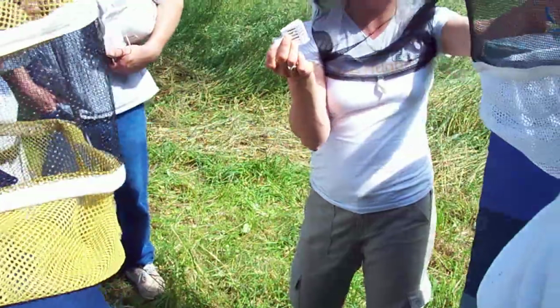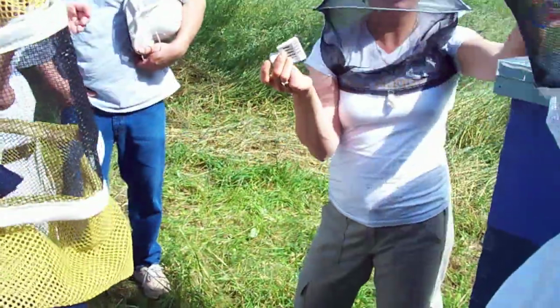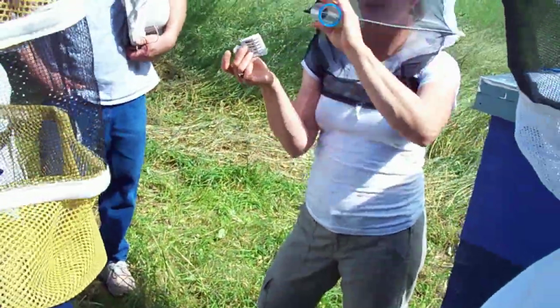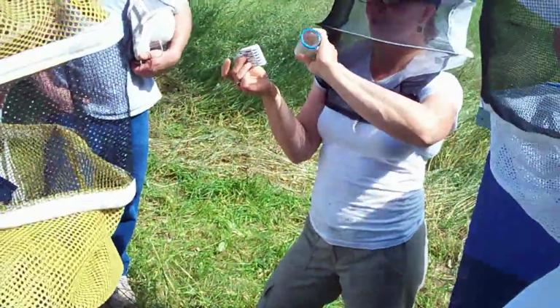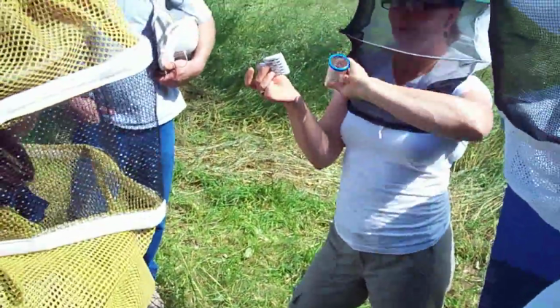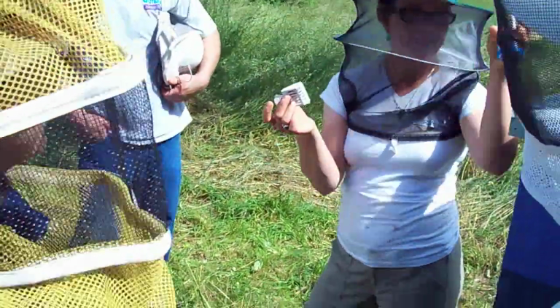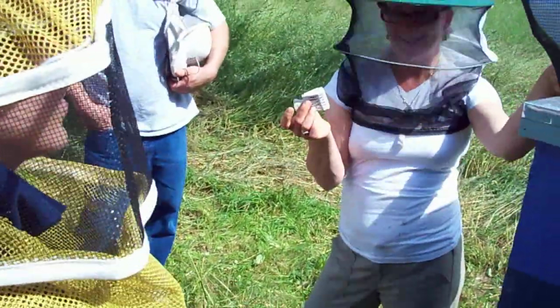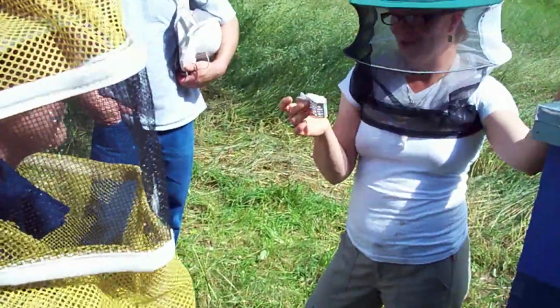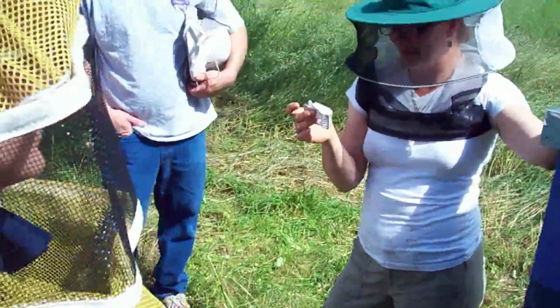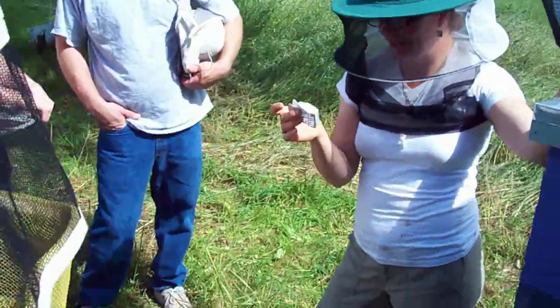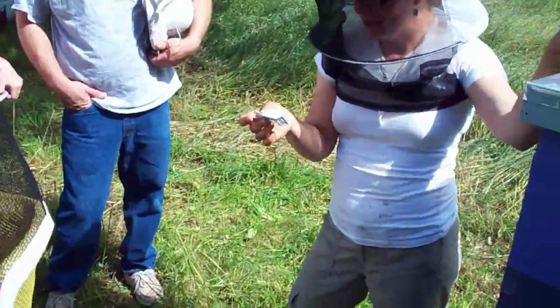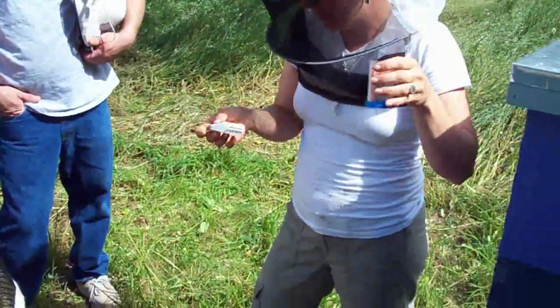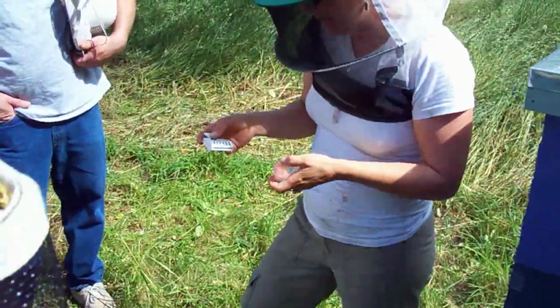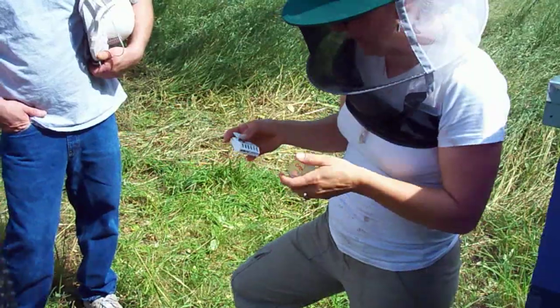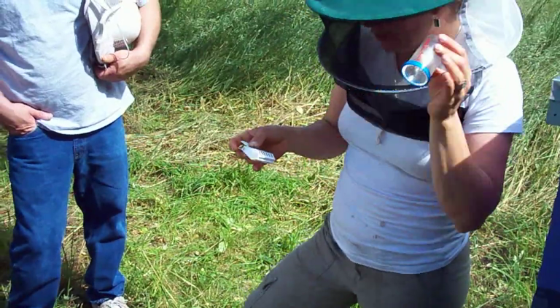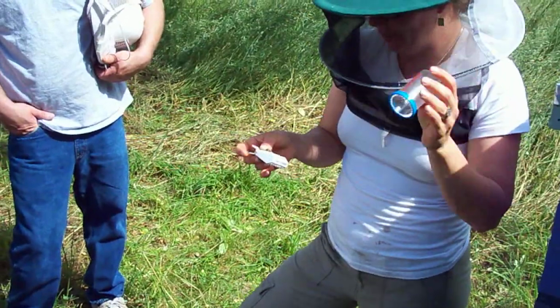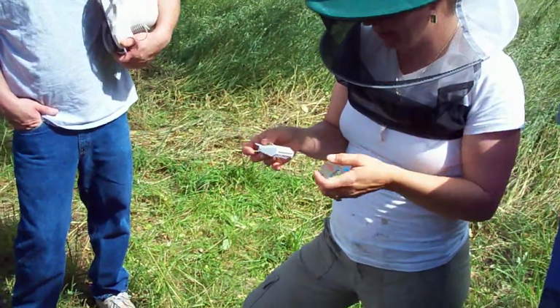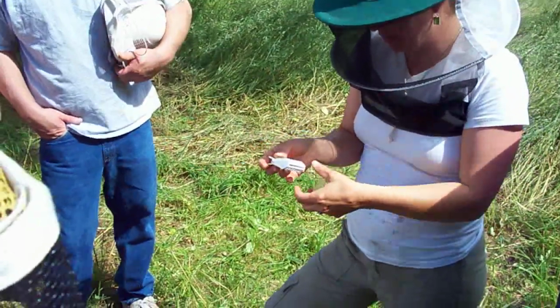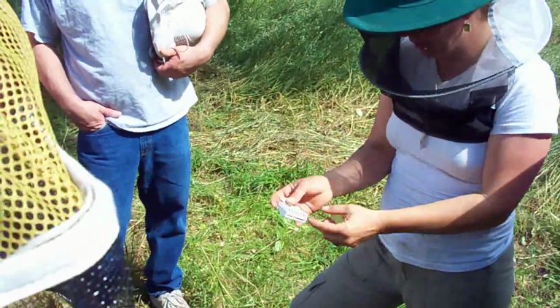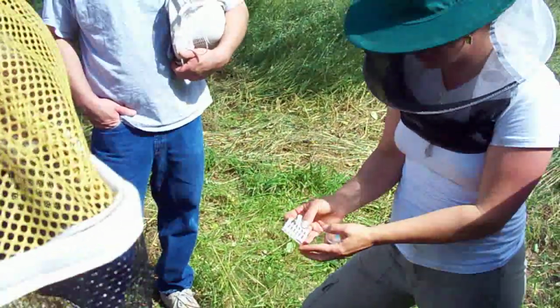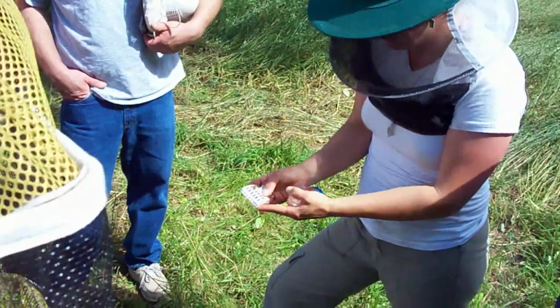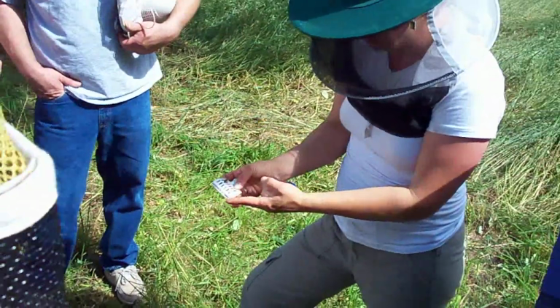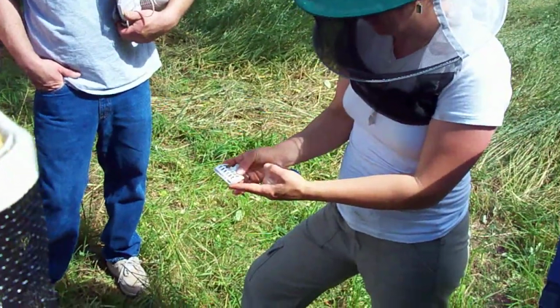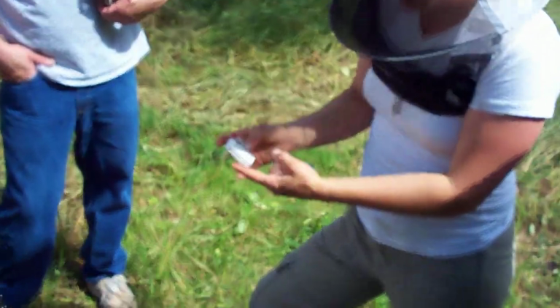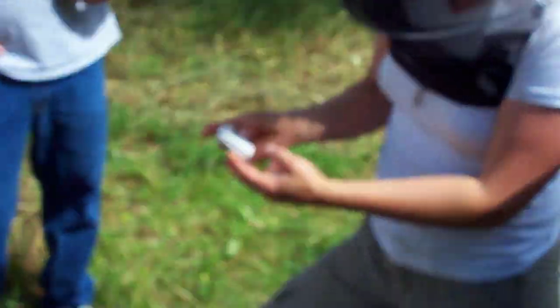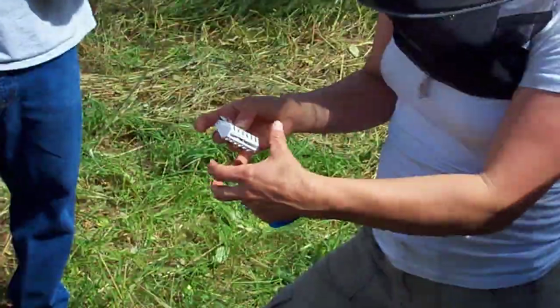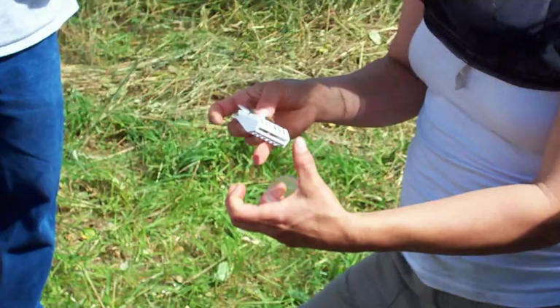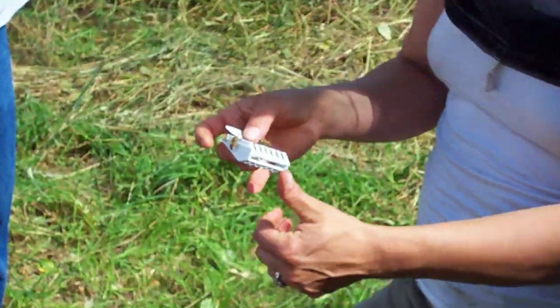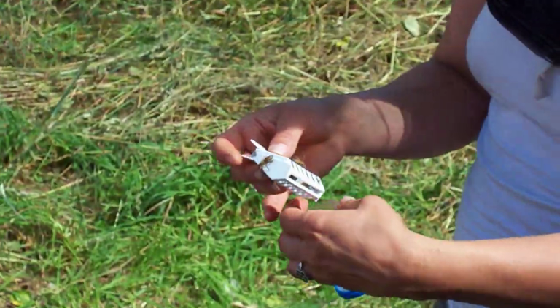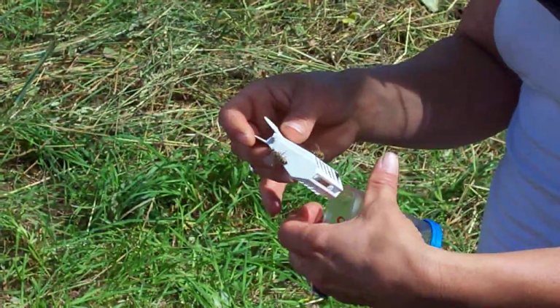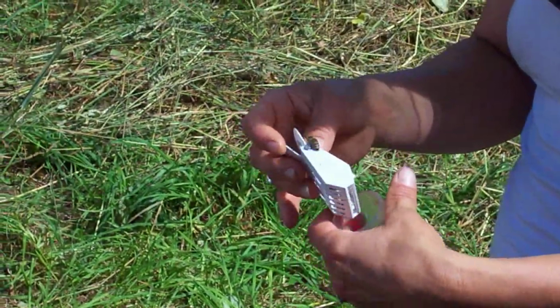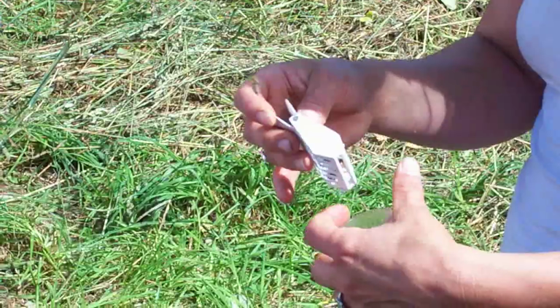This is your queen crushing tube — that's how we call it in my family. This is actually a queen catcher and a queen marking tube. She's running around in here and I'm going to gently let her work her way down in here.